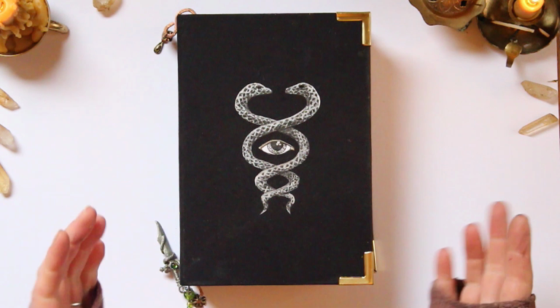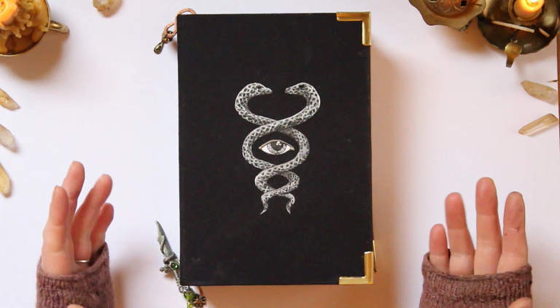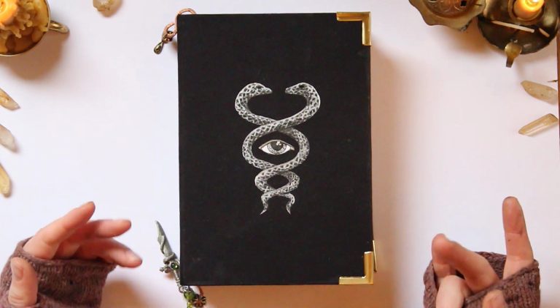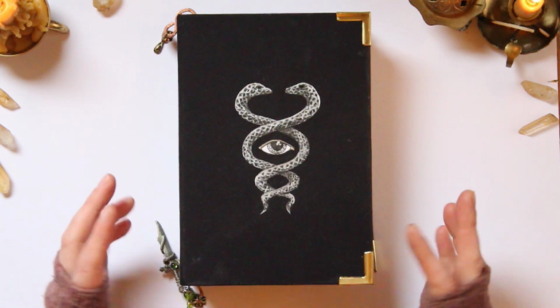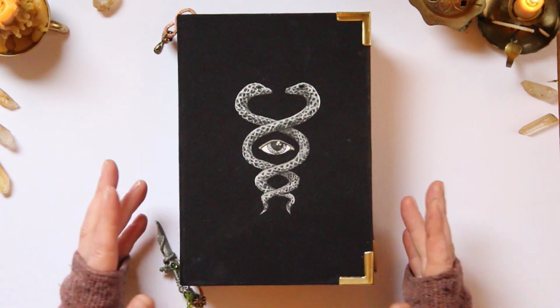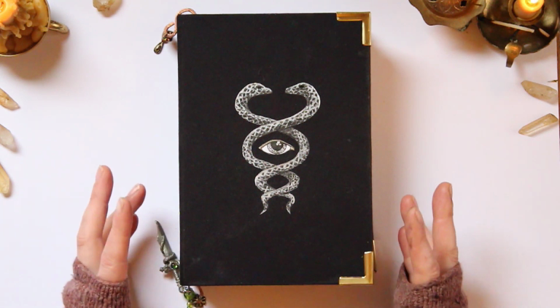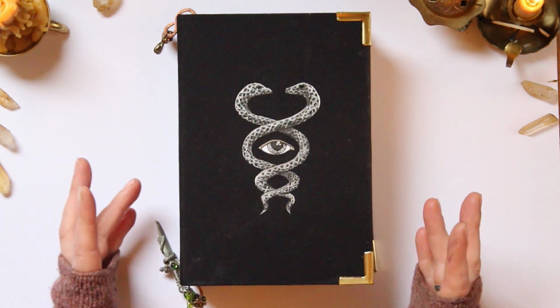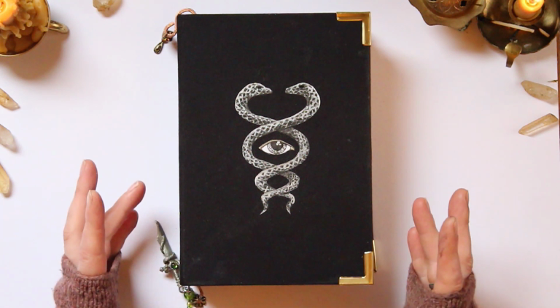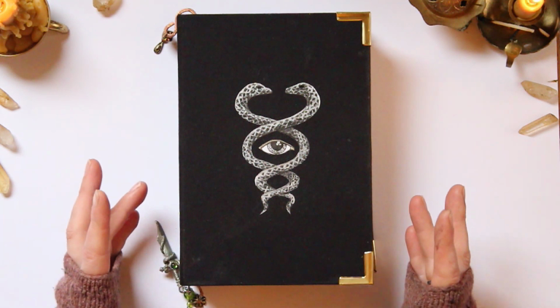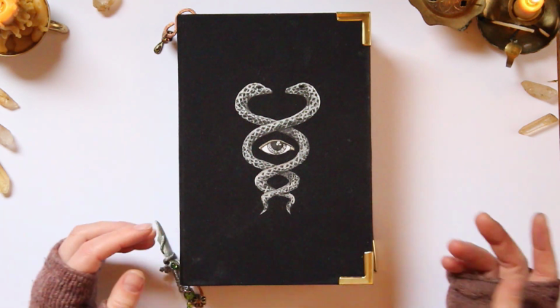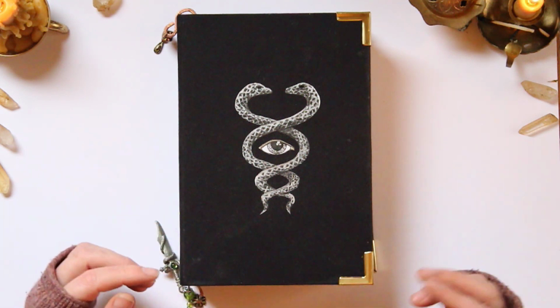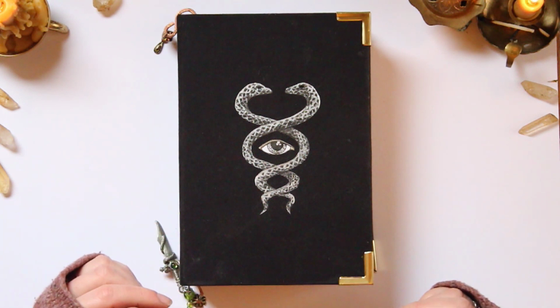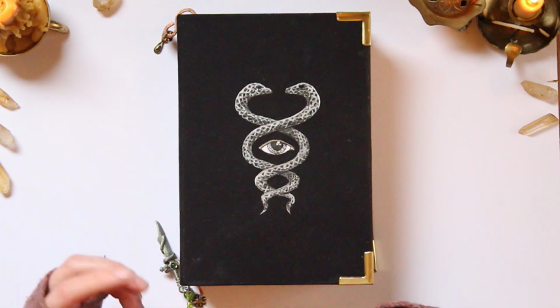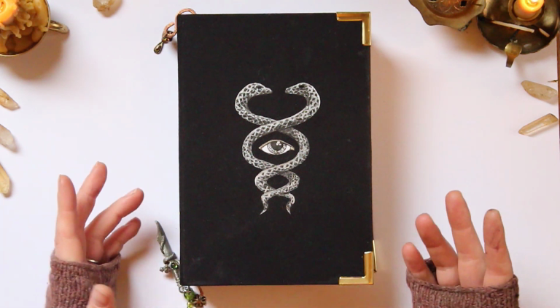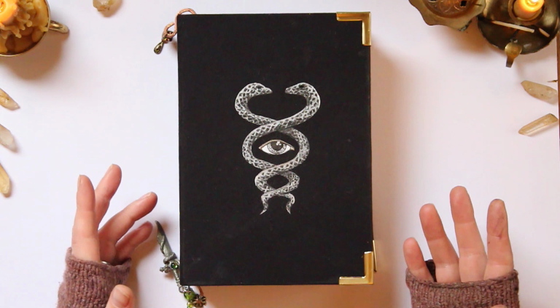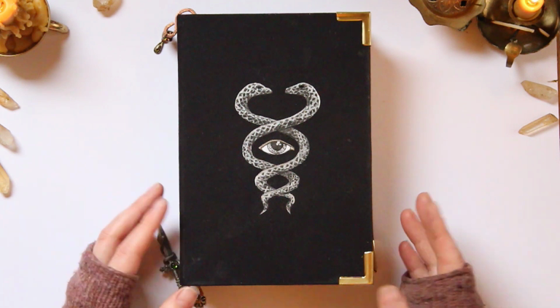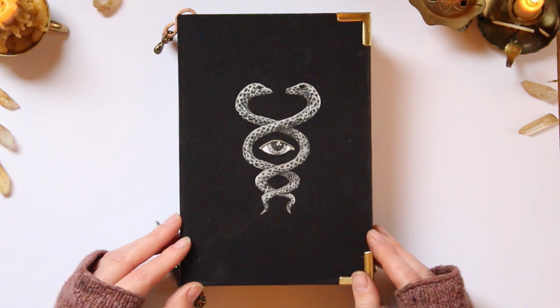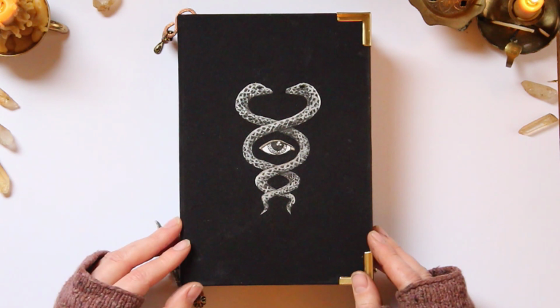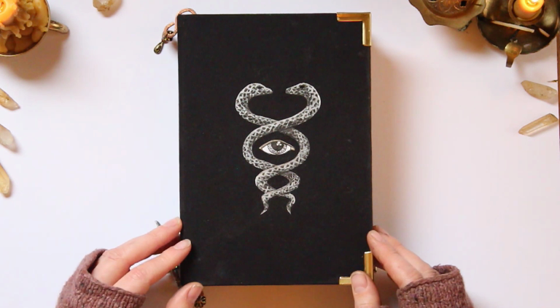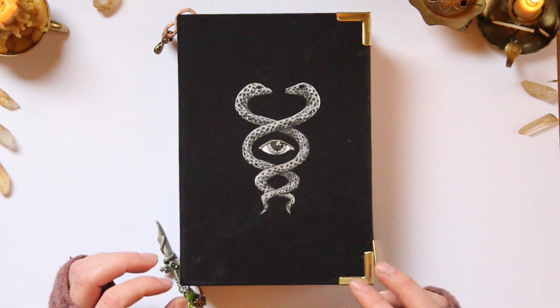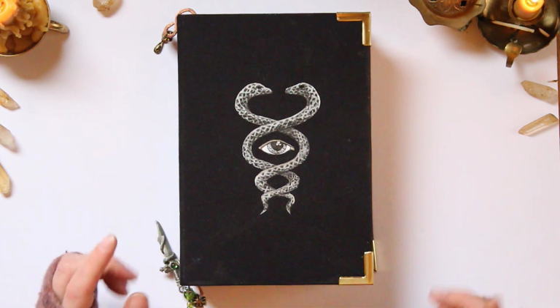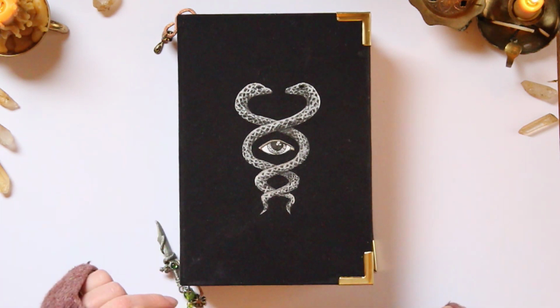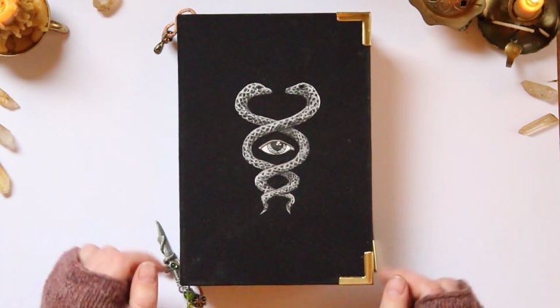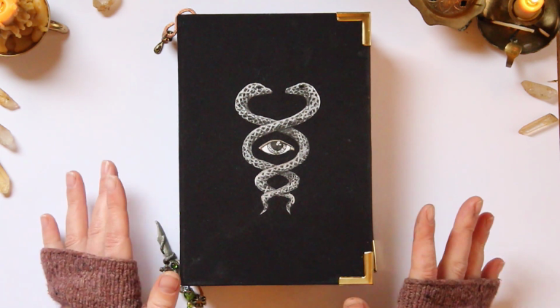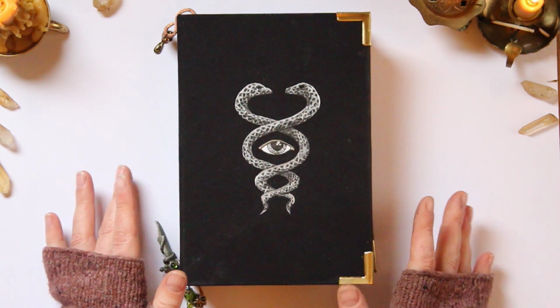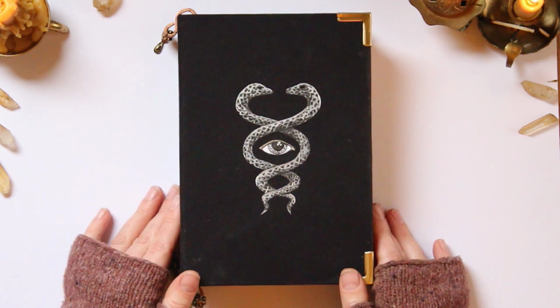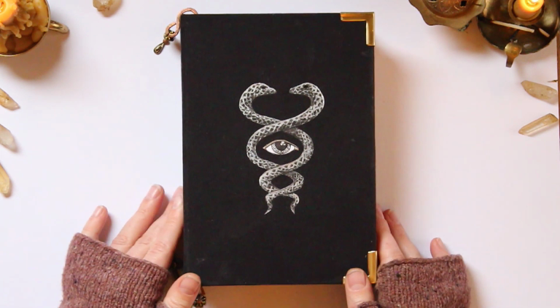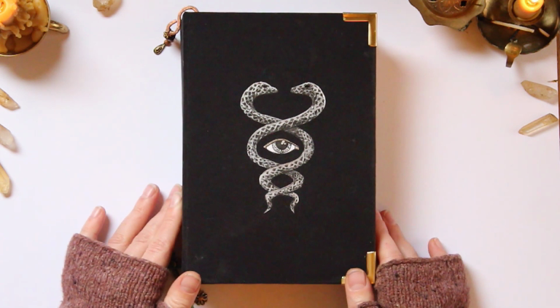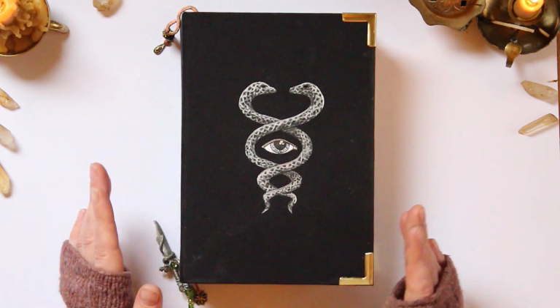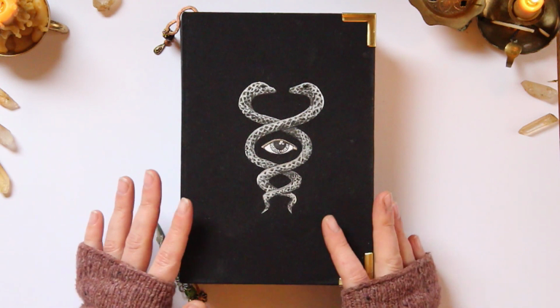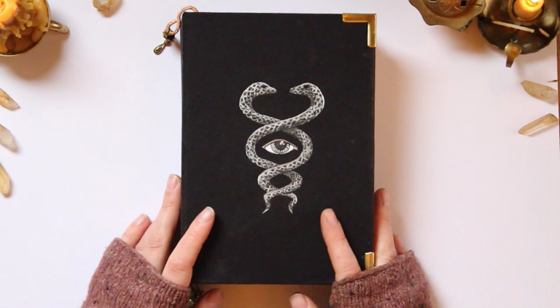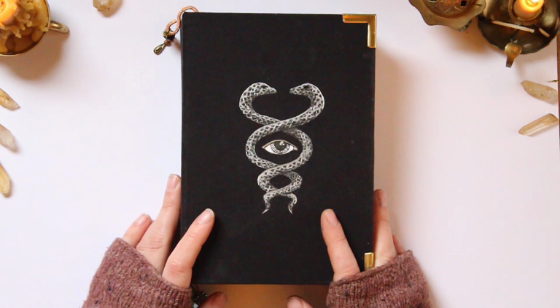So to start off, this is a journal that I made in the junk journal style, based off of Pam from the Paper Outpost's videos. I'll link those down below — they're fantastic, and that's absolutely just how I made this entire thing.